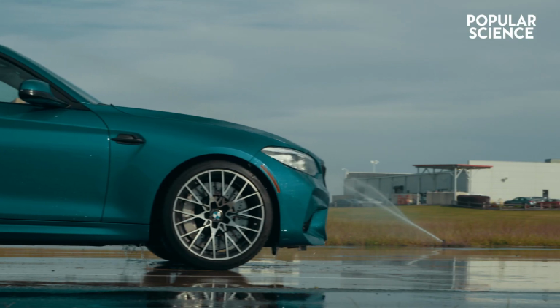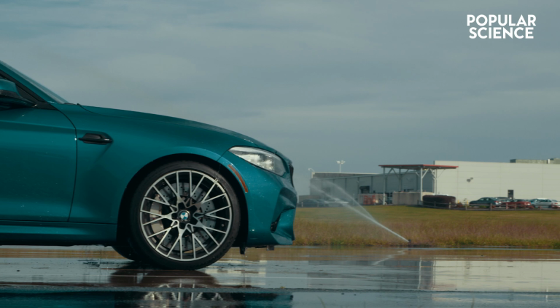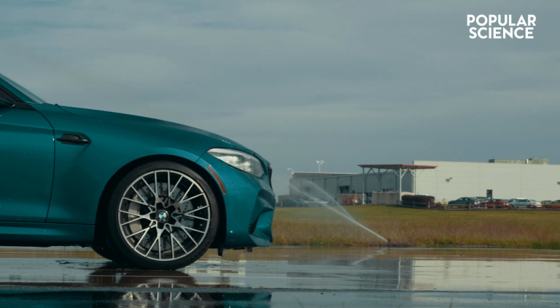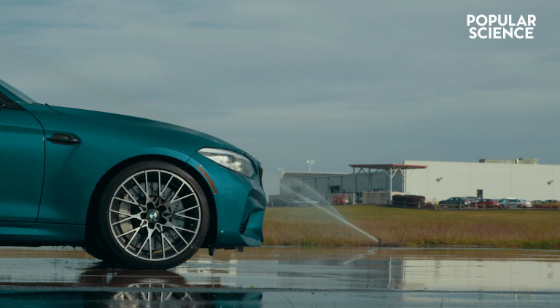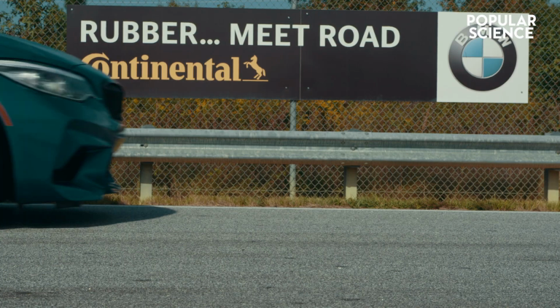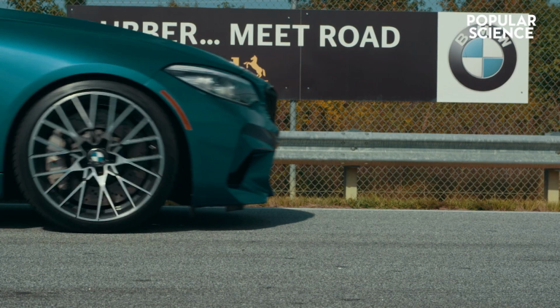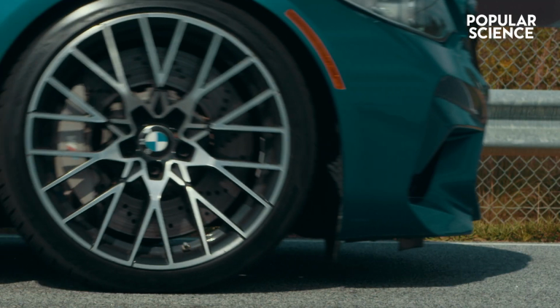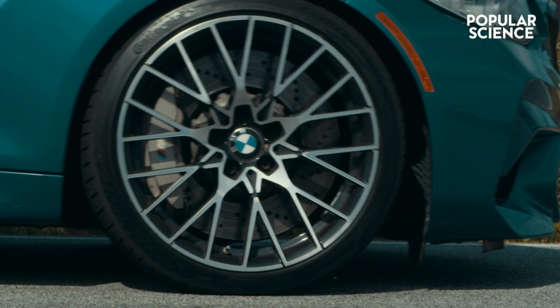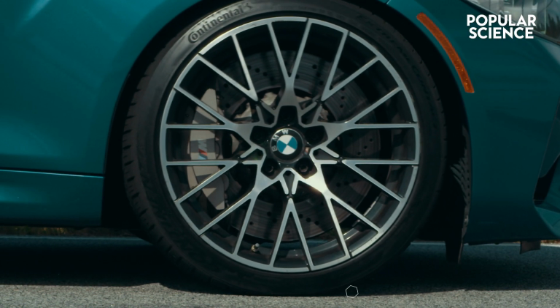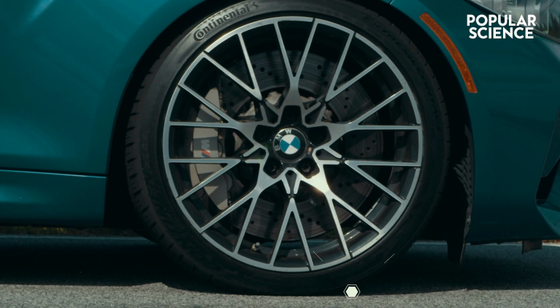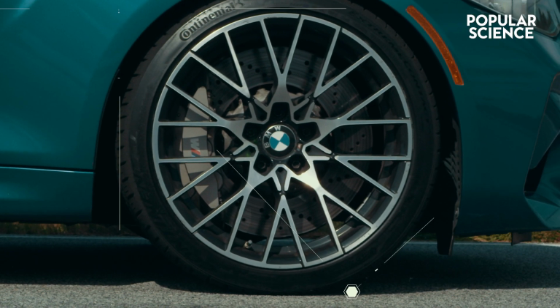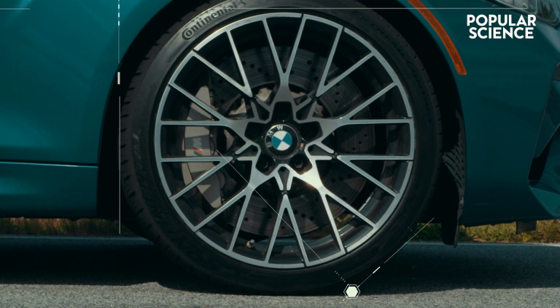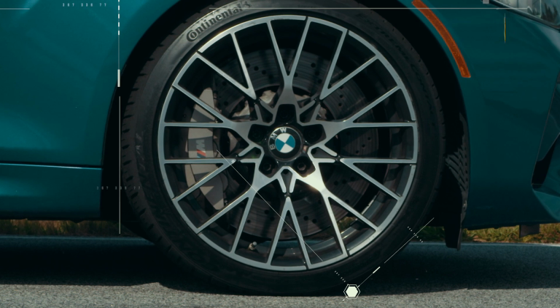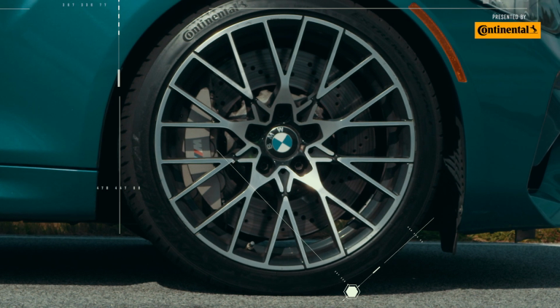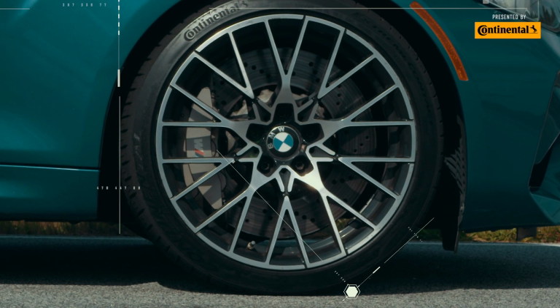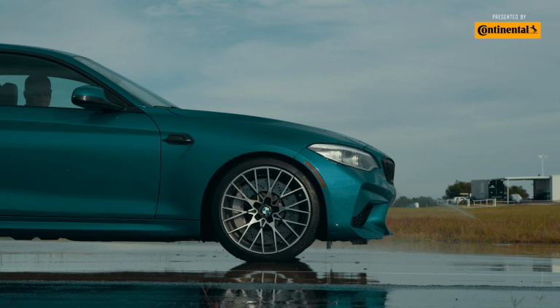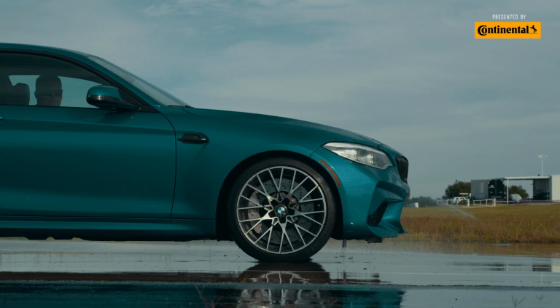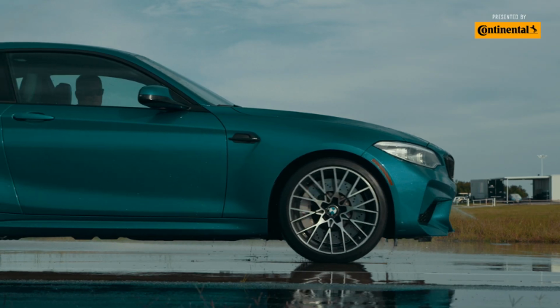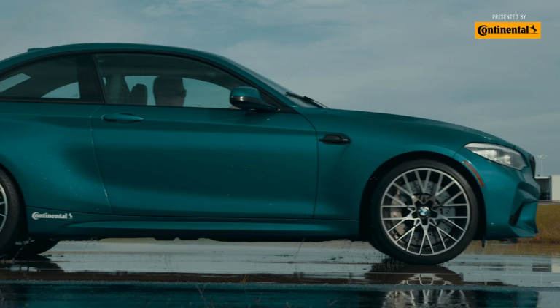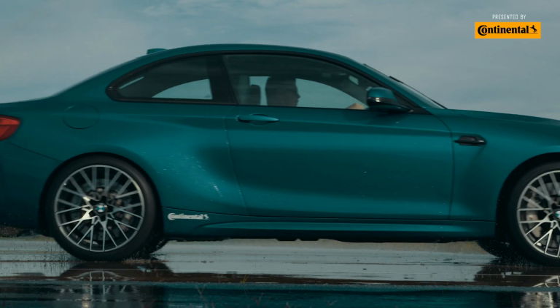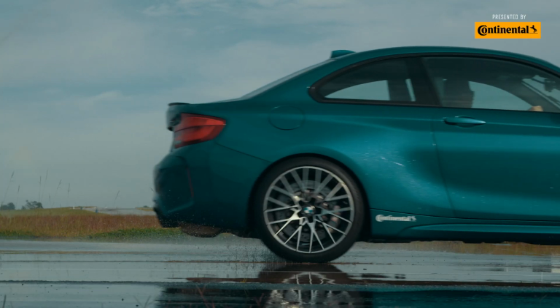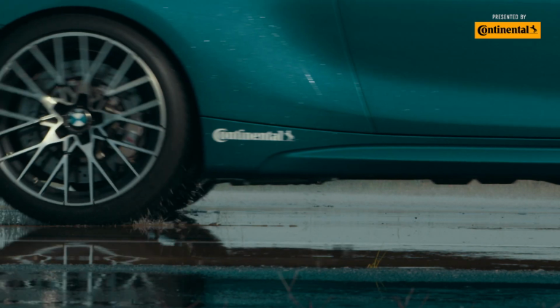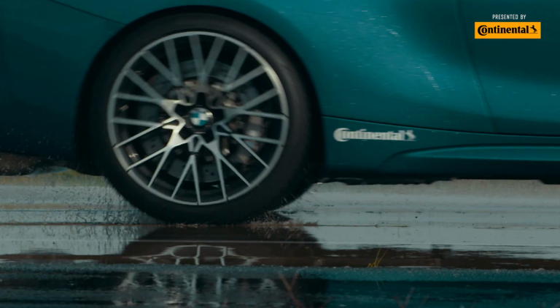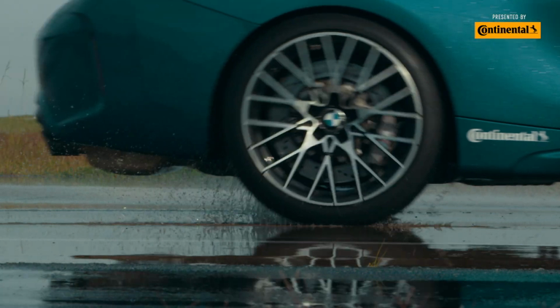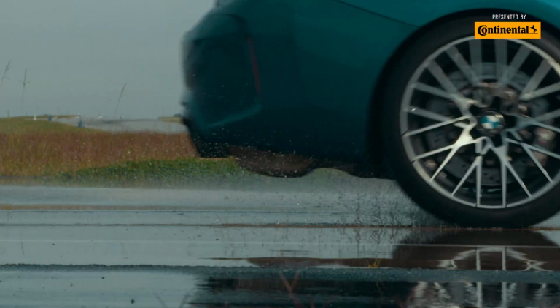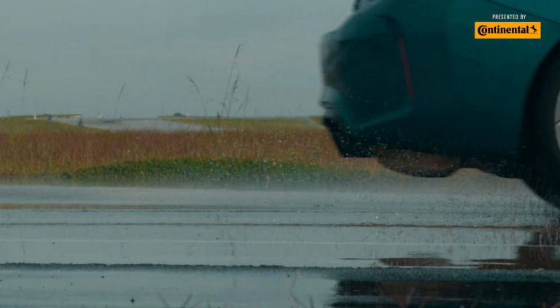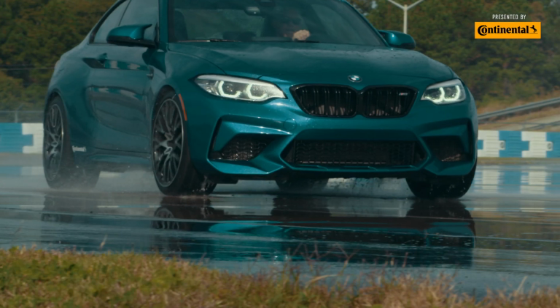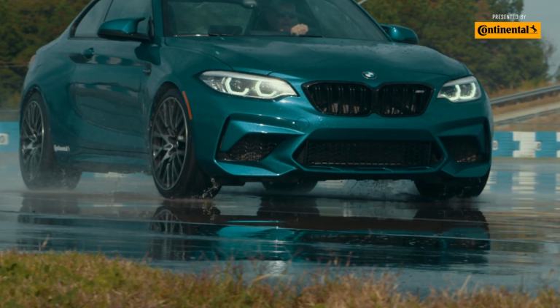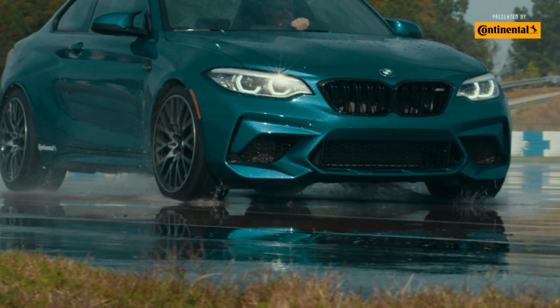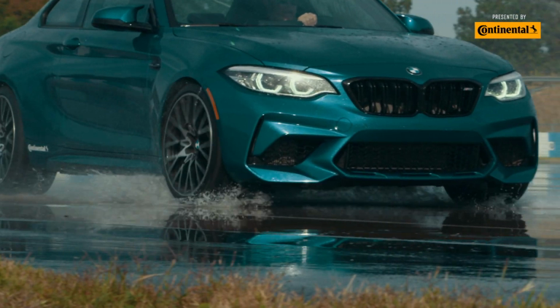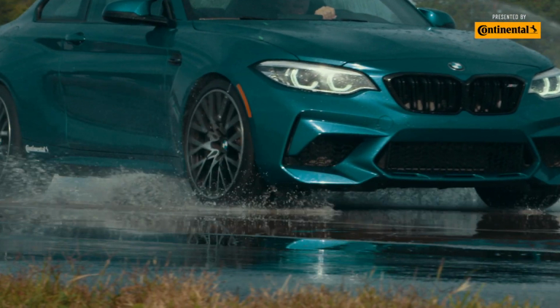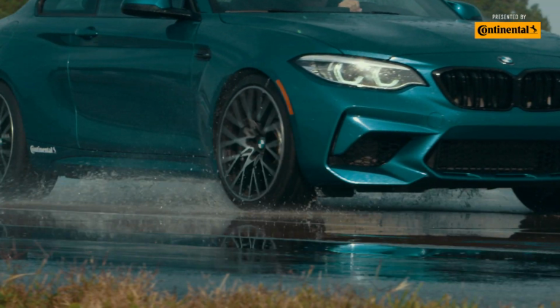This provides better acceleration and shorter braking distances at high or low temperatures, as well as in wet or dry conditions.